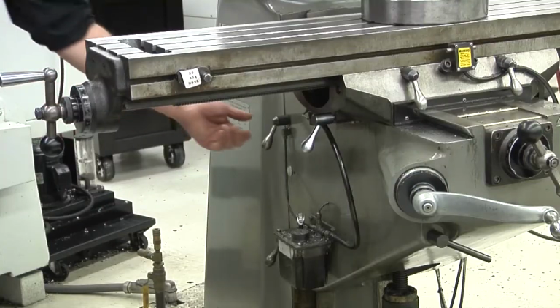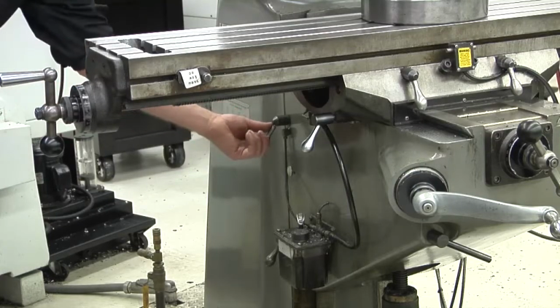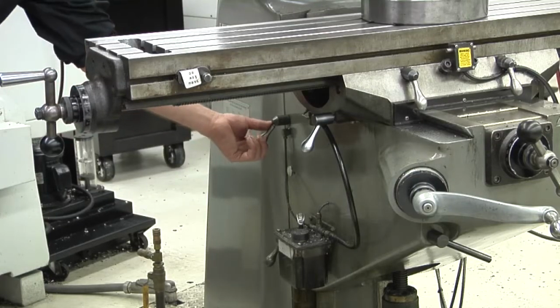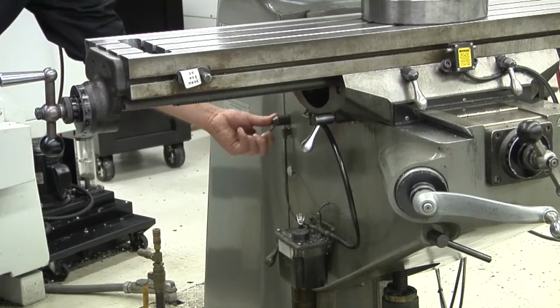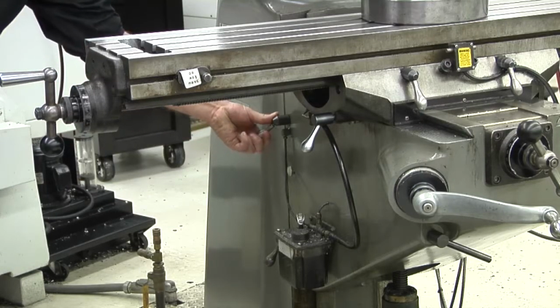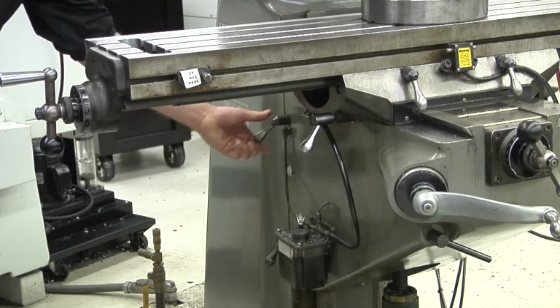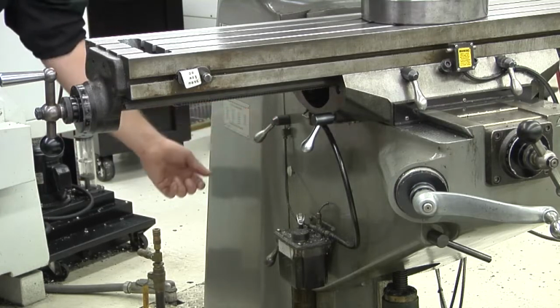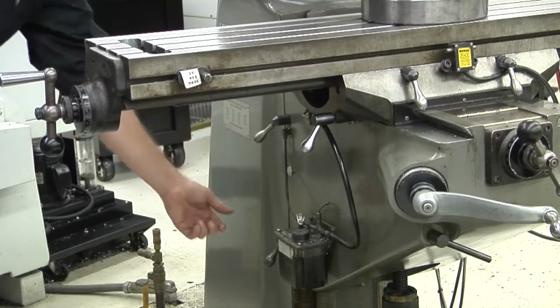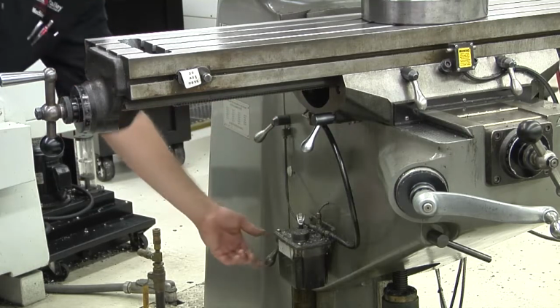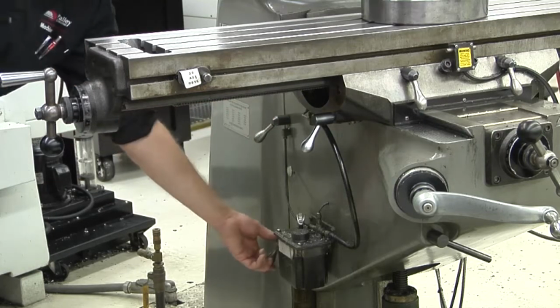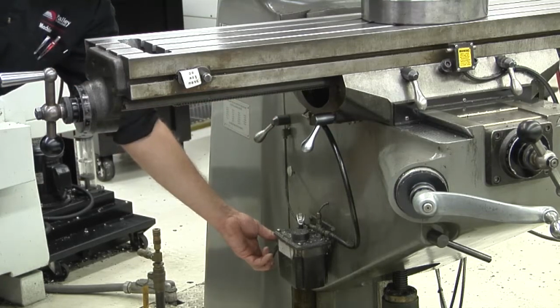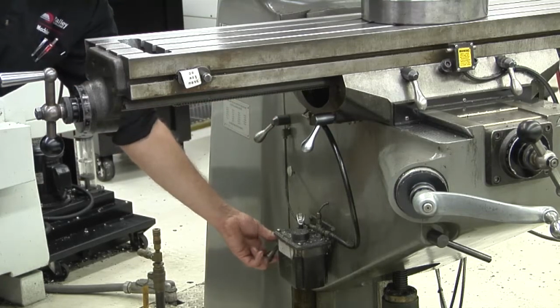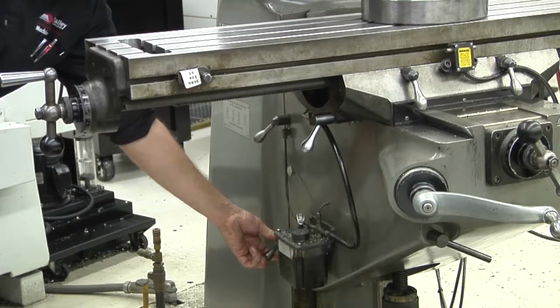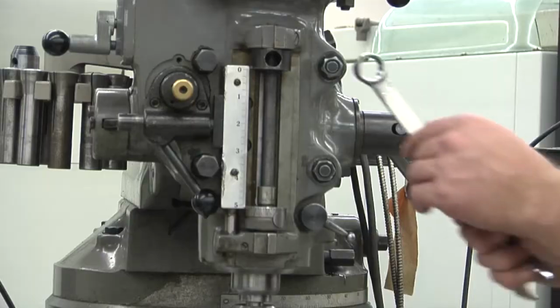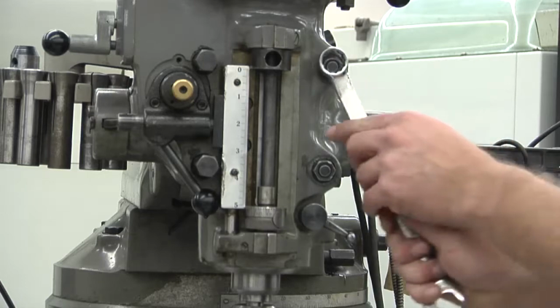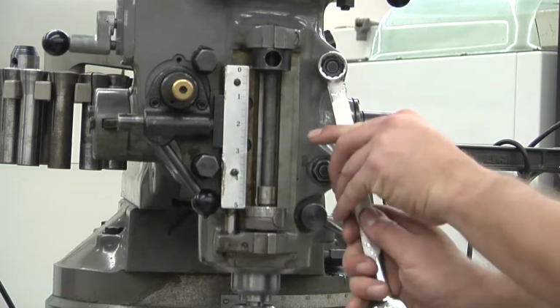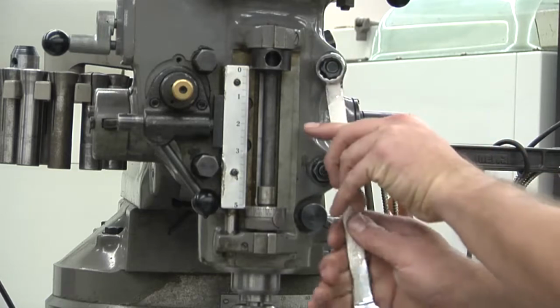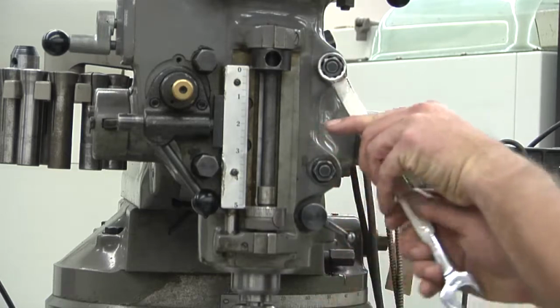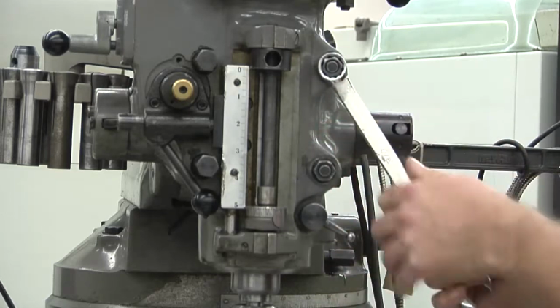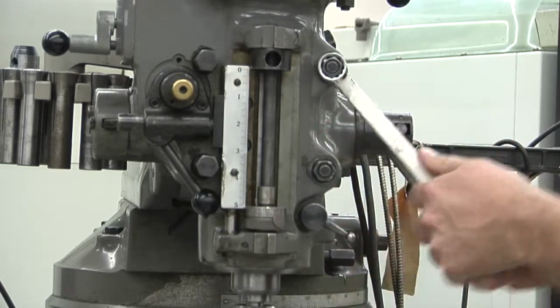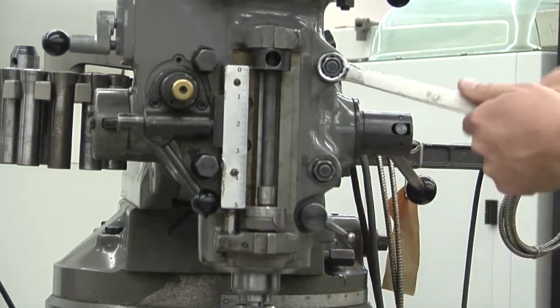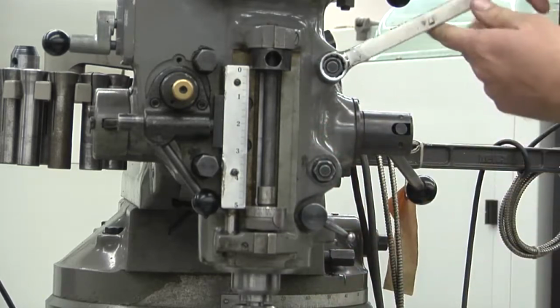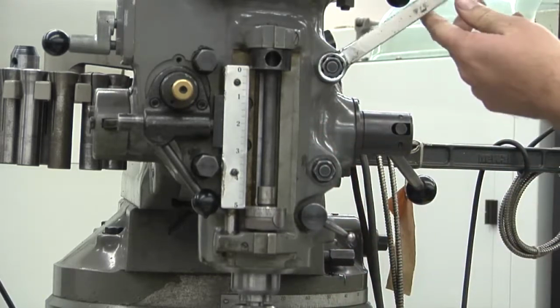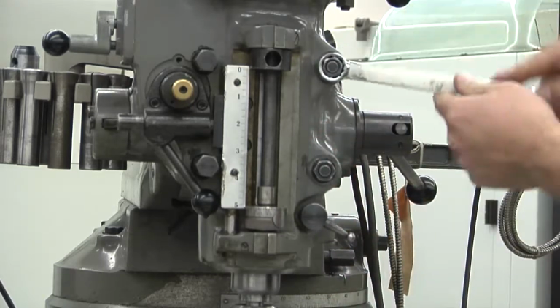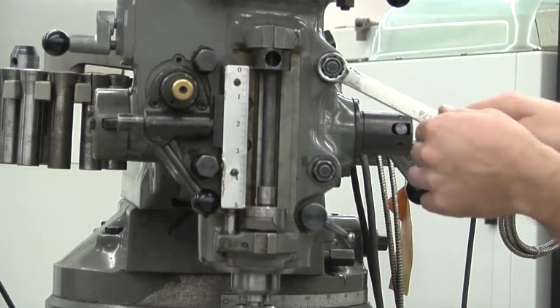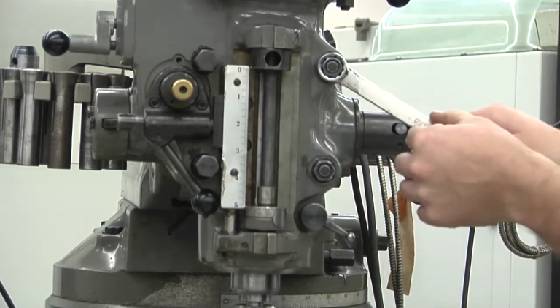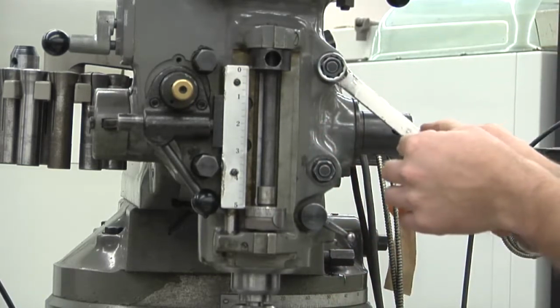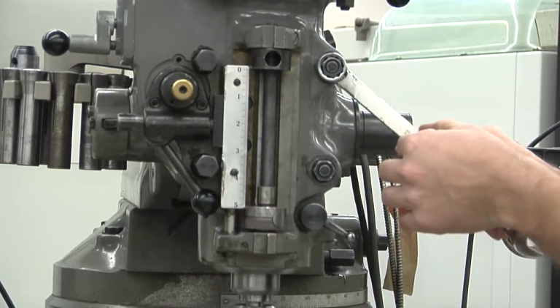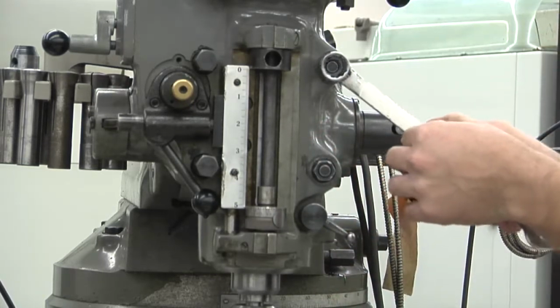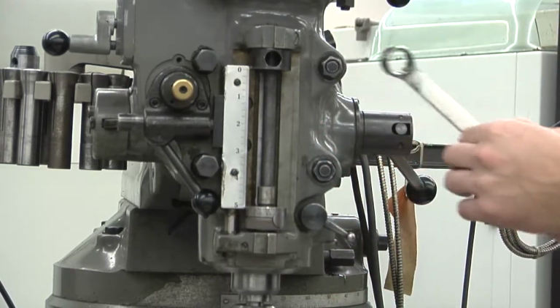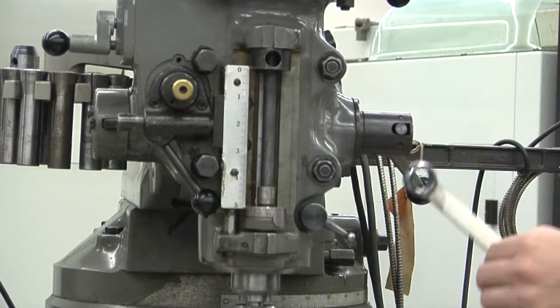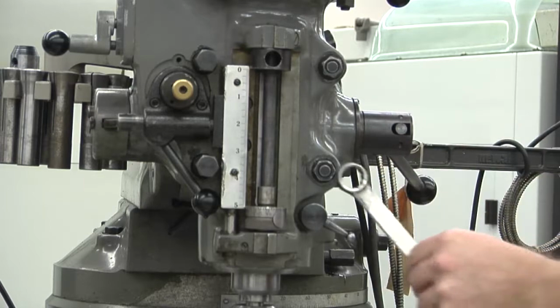Clamp the knee. Loosen the front toolhead clamping bolts one at a time and then lightly re-tighten them to ensure there is some drag.